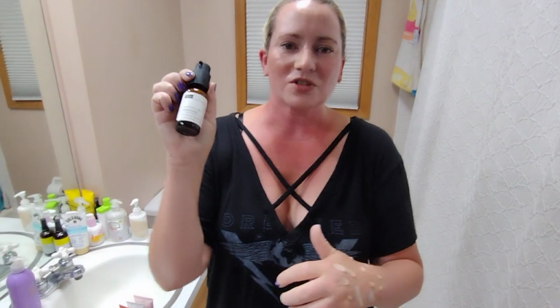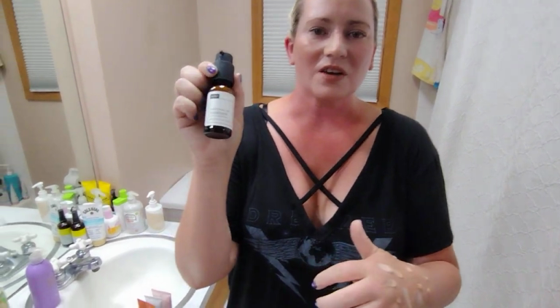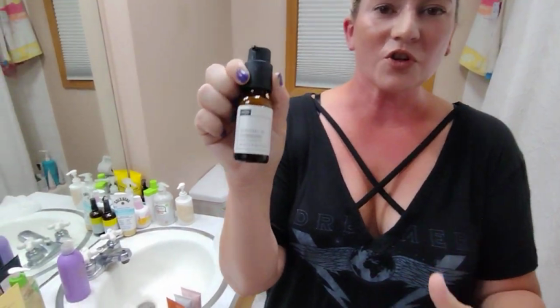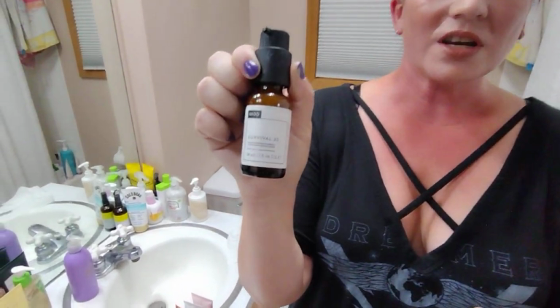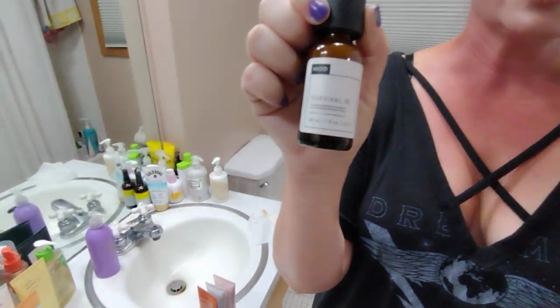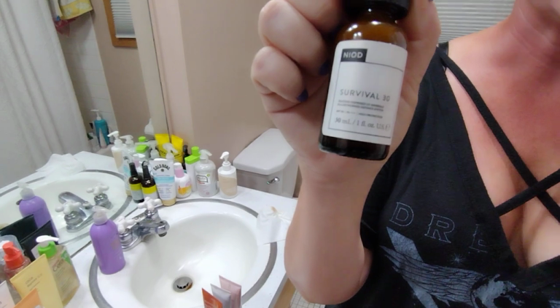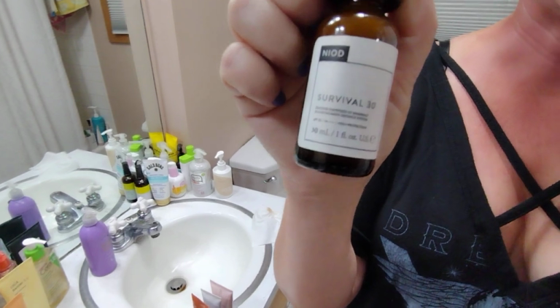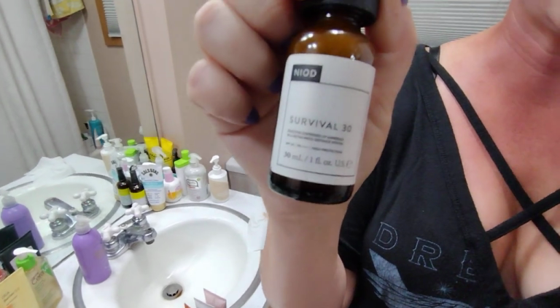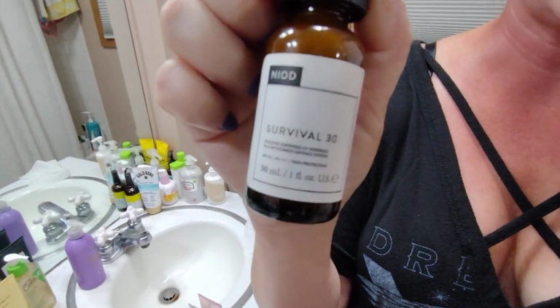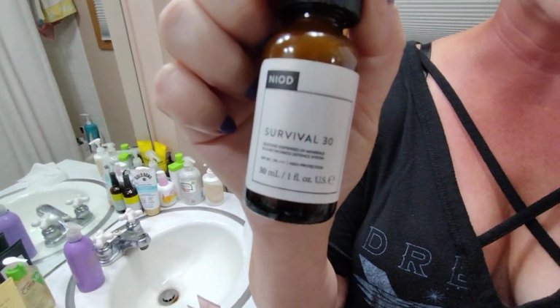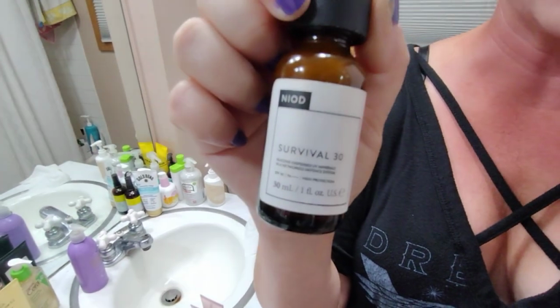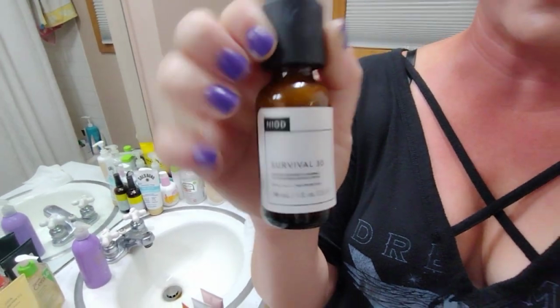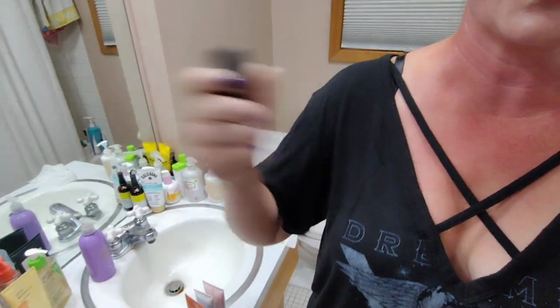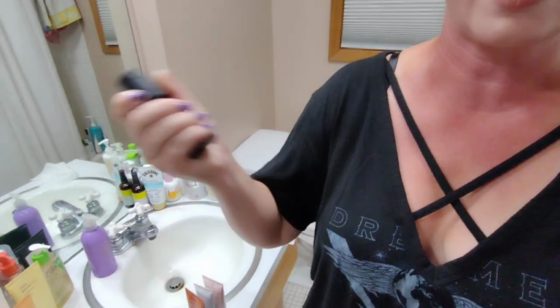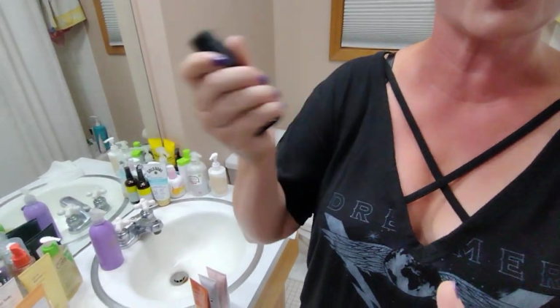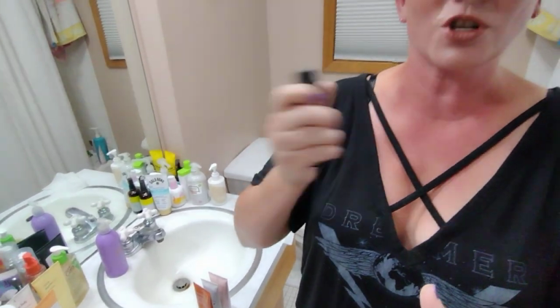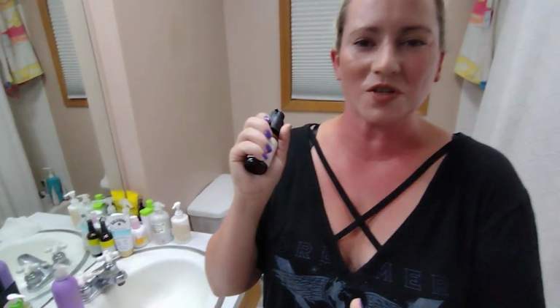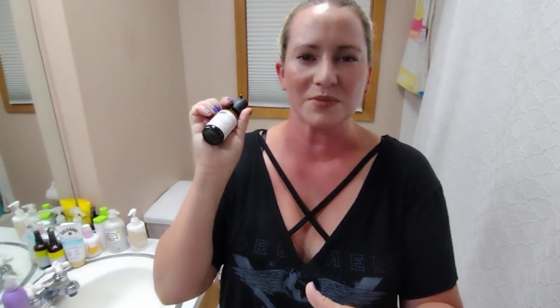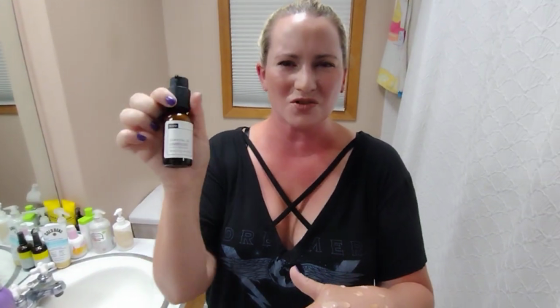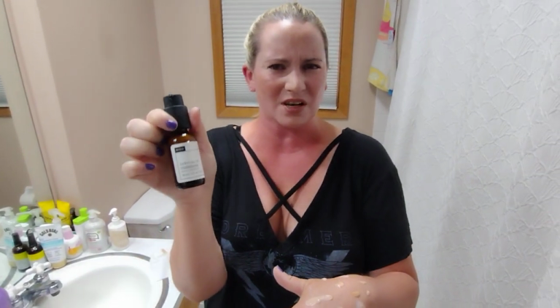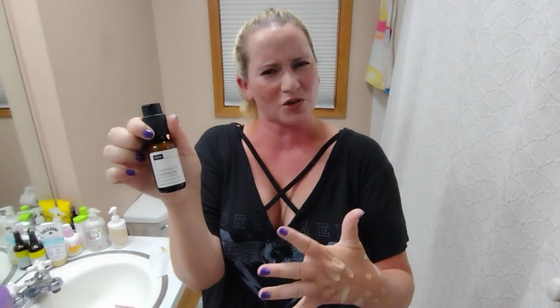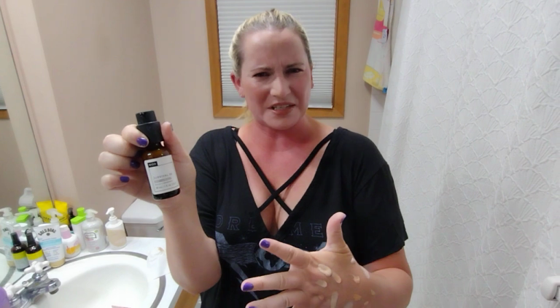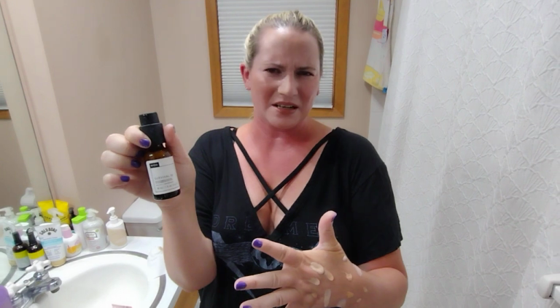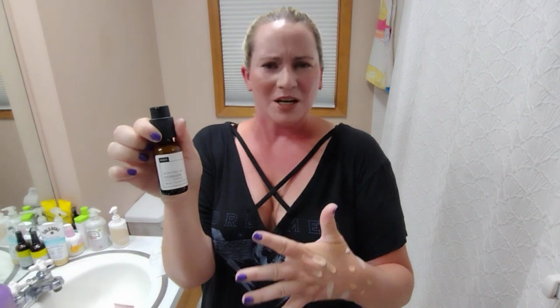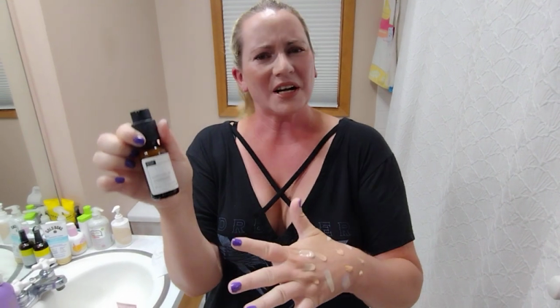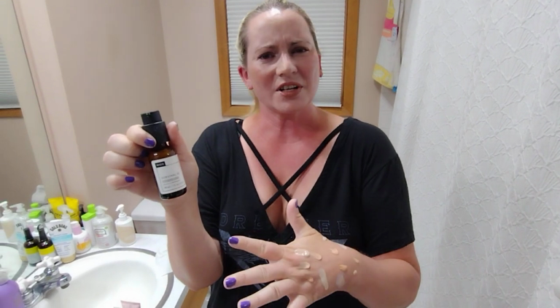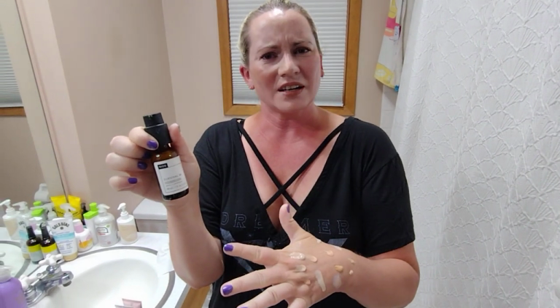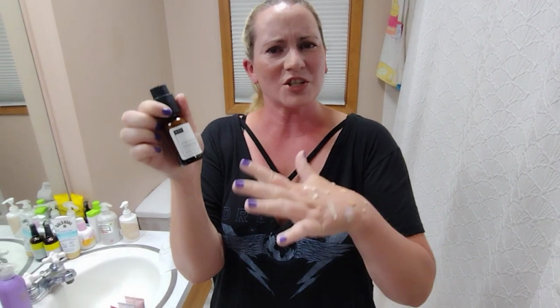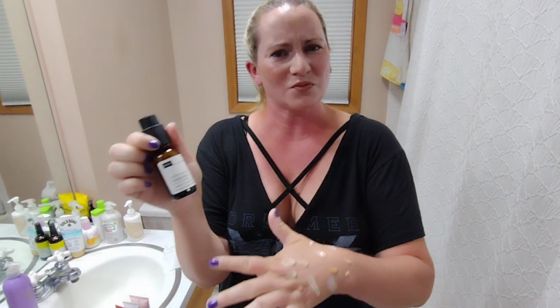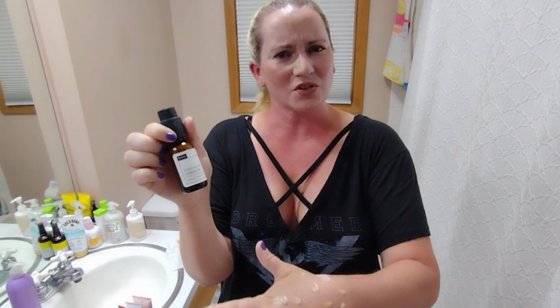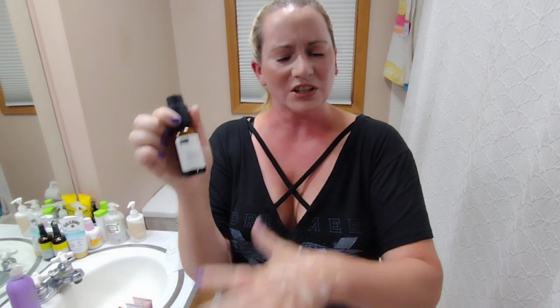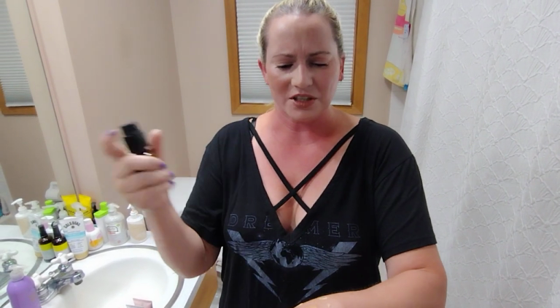Next up, Nile Survival 30. This one has a light tint to it. The first few times I used it I found it greasy, but after that I've actually really grown to love it.